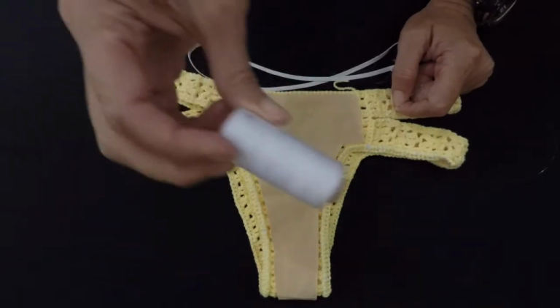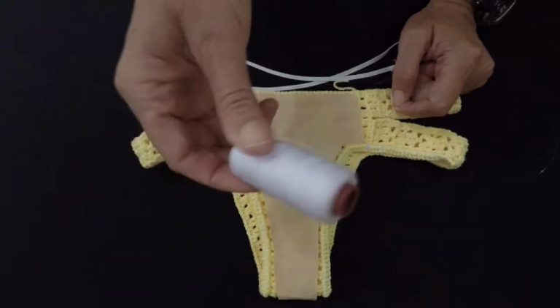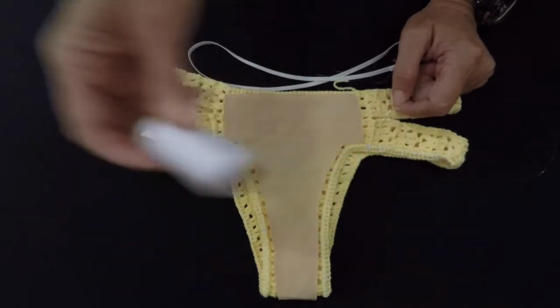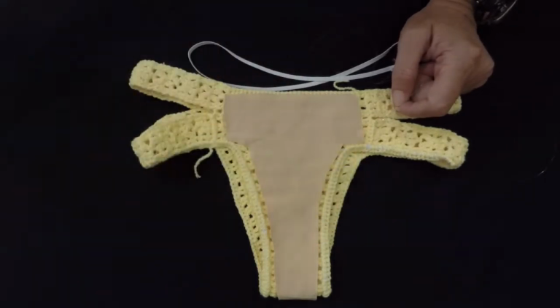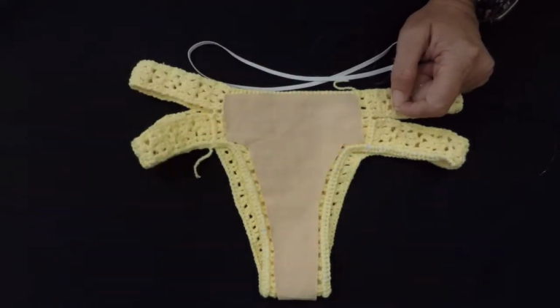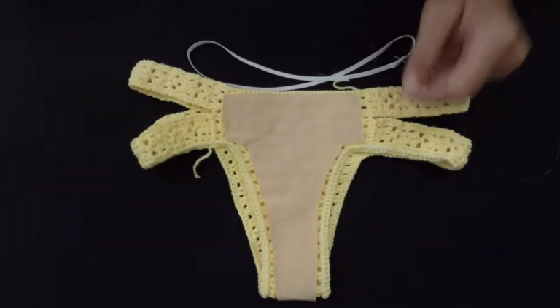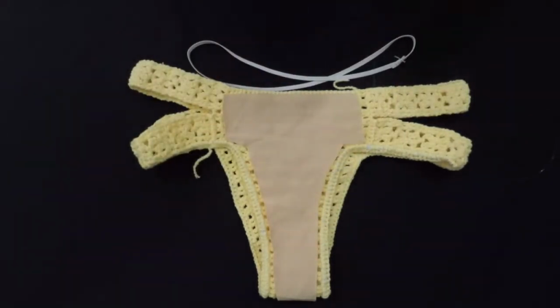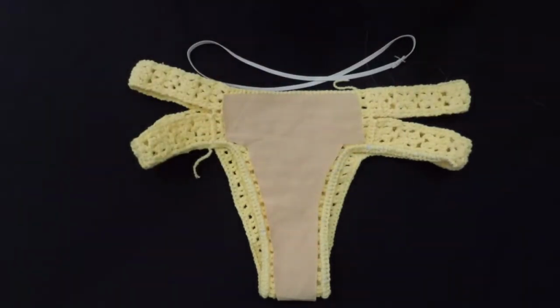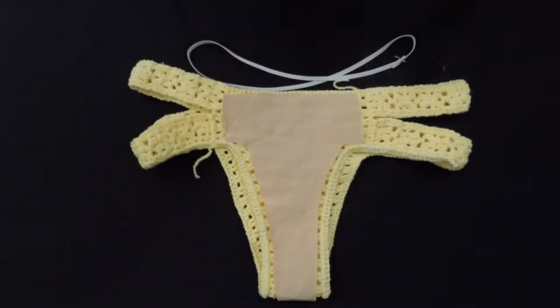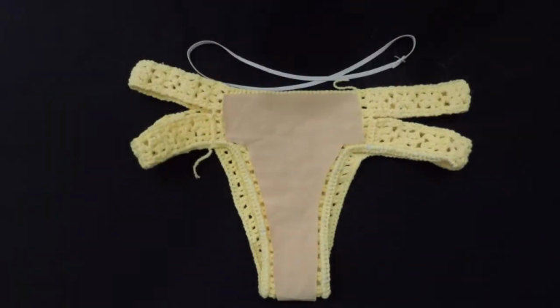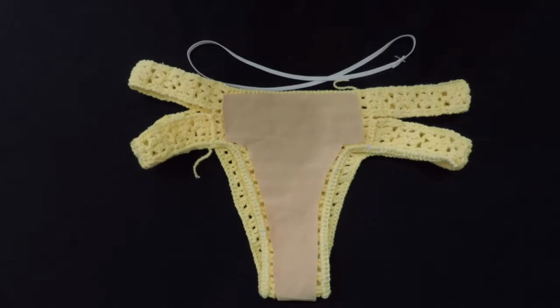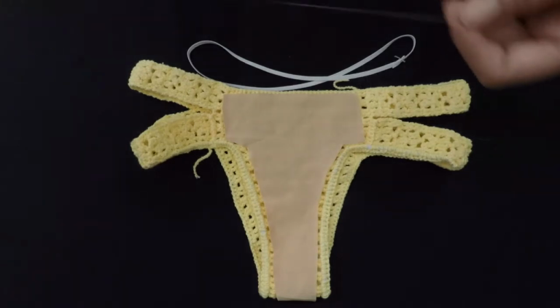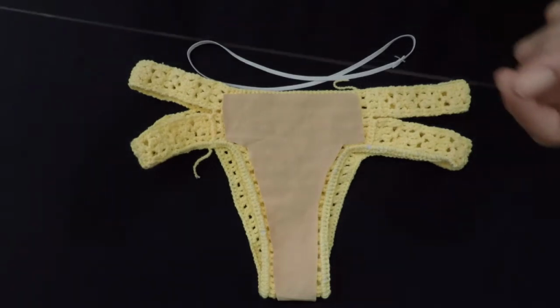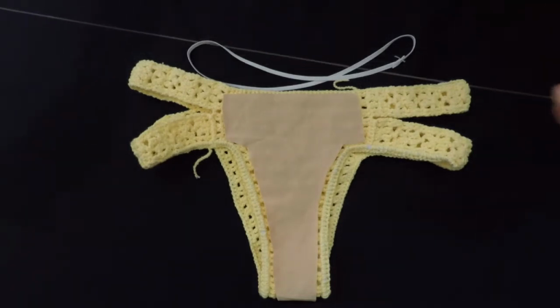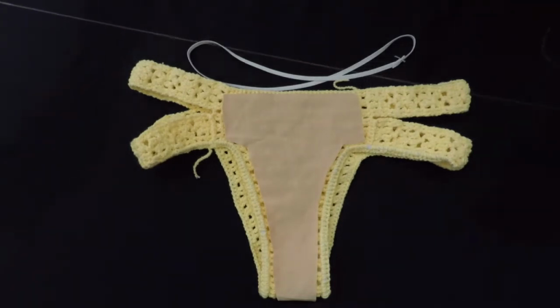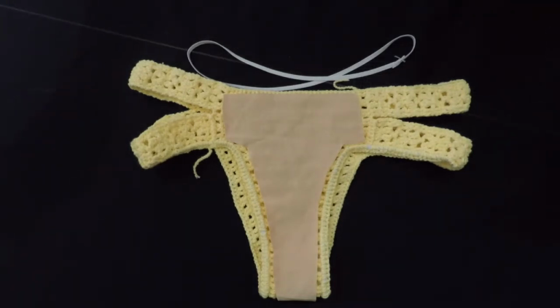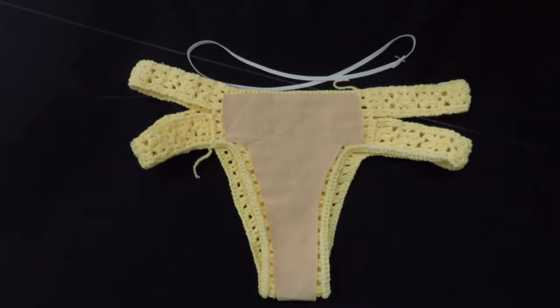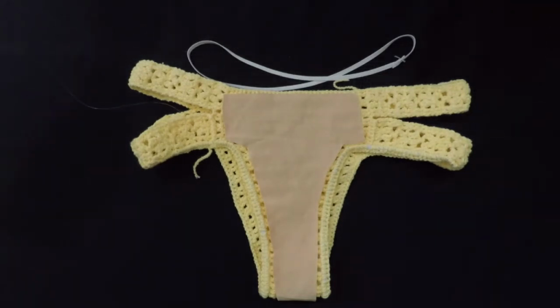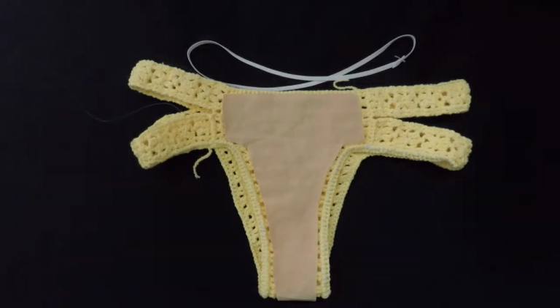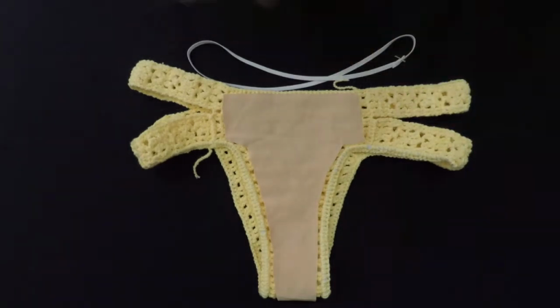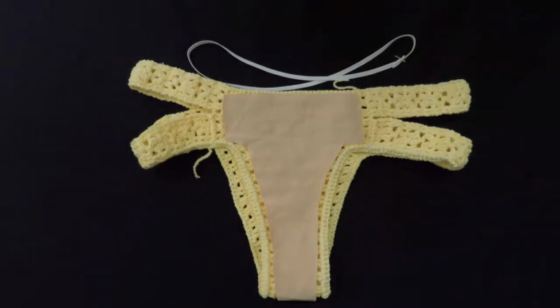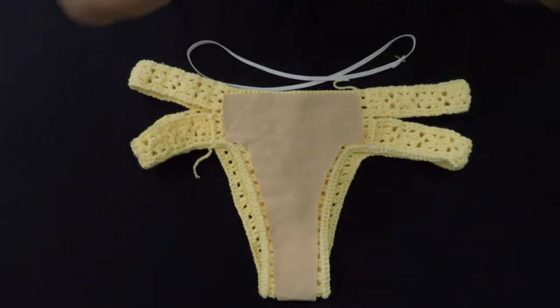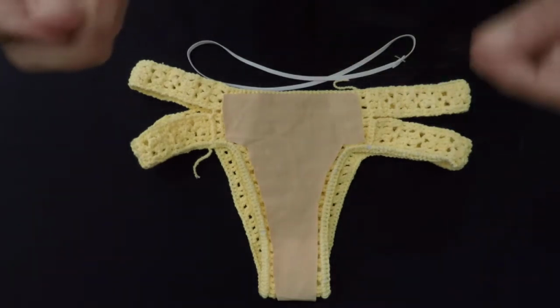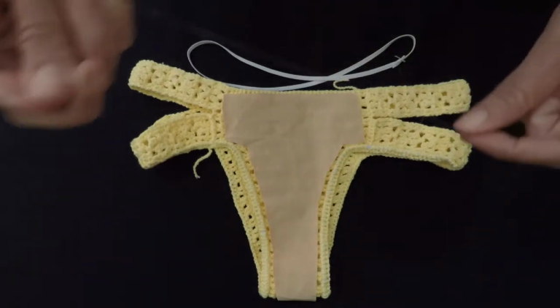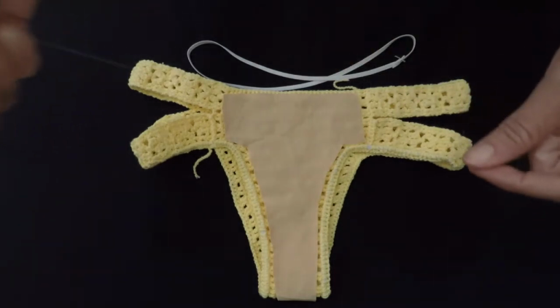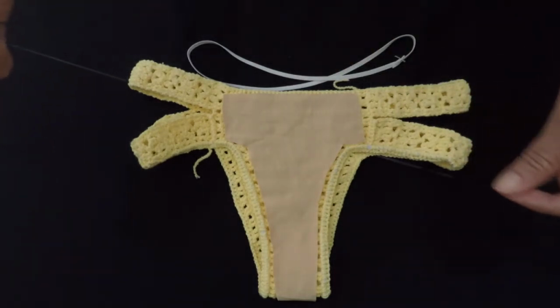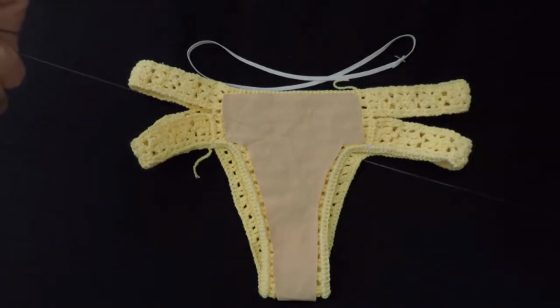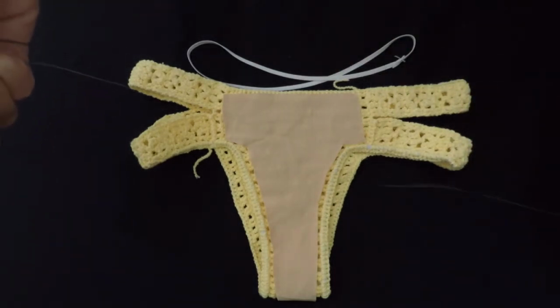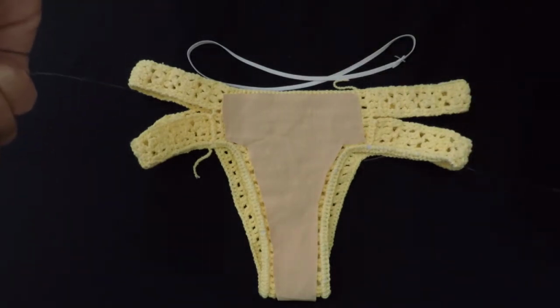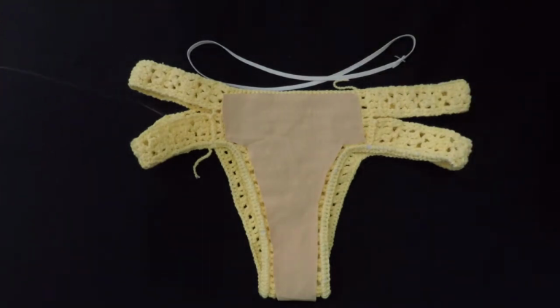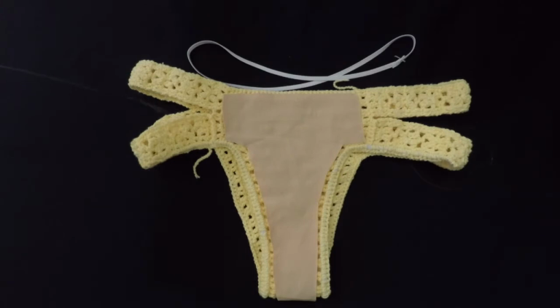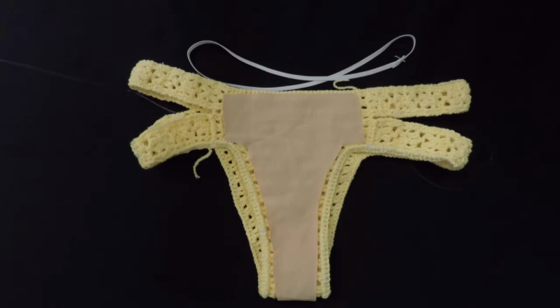It's just mercerized cotton, 100% cotton.